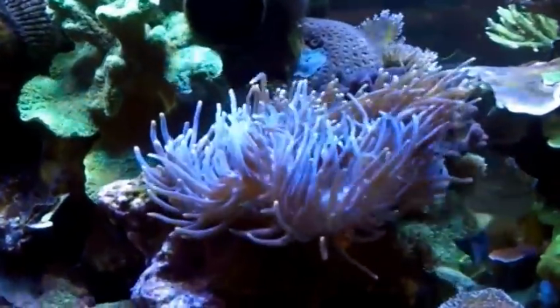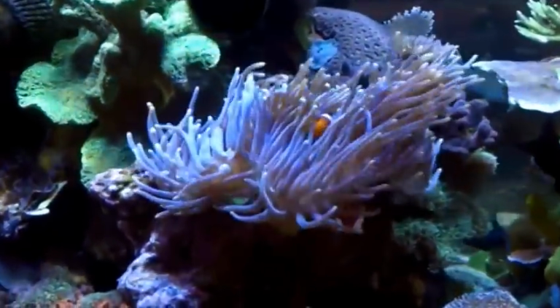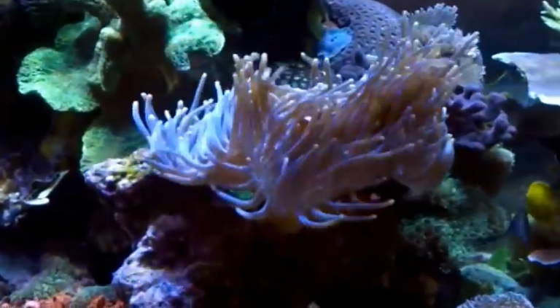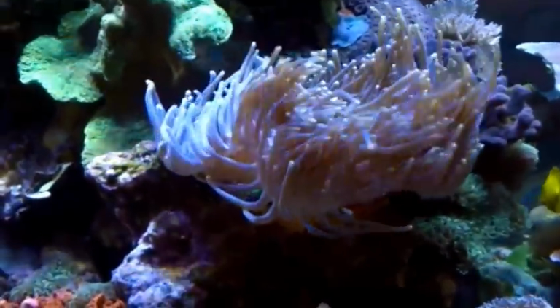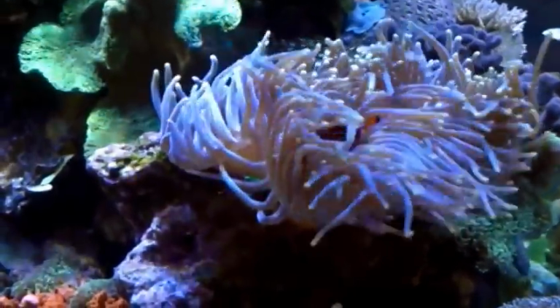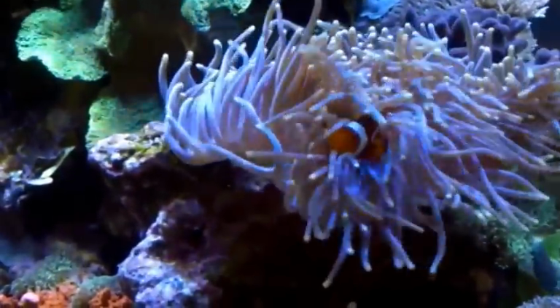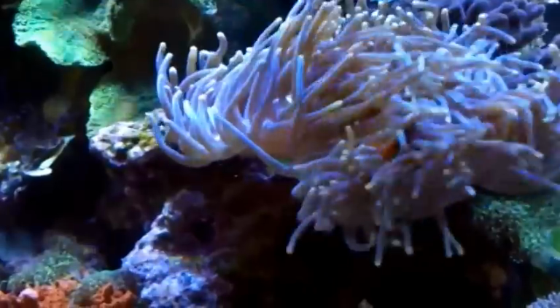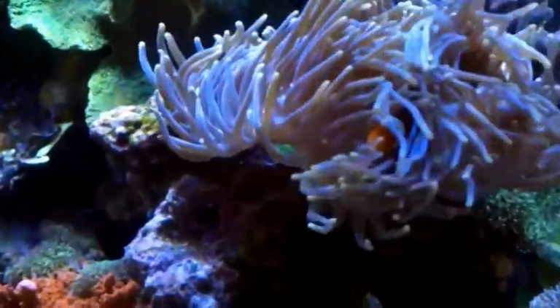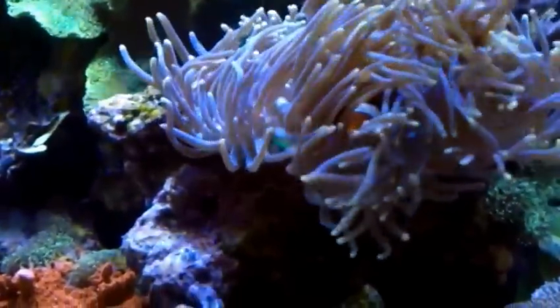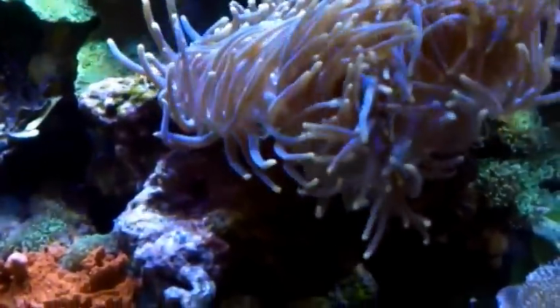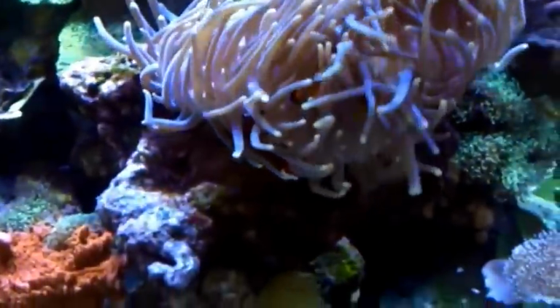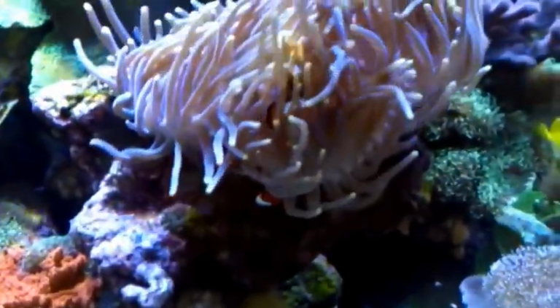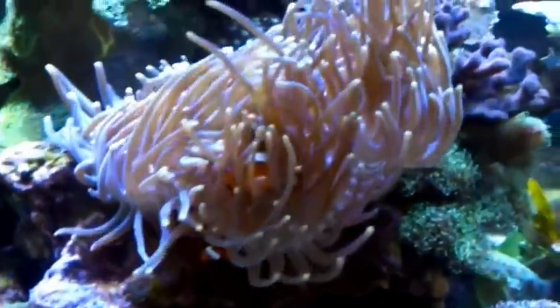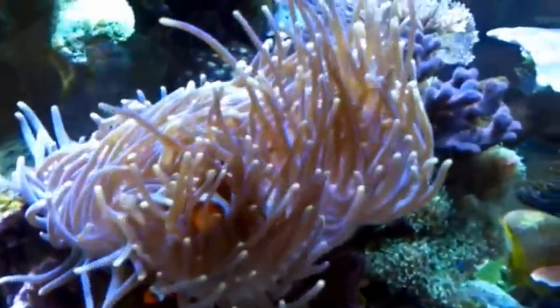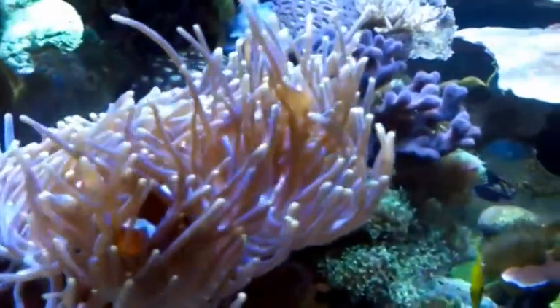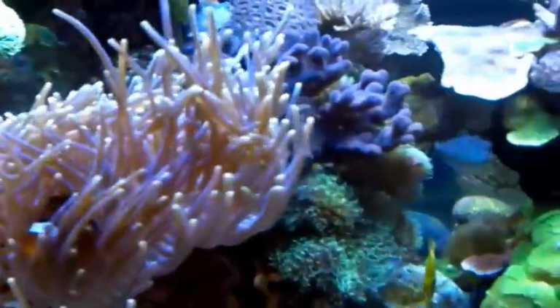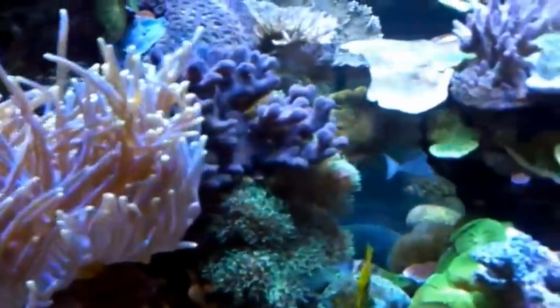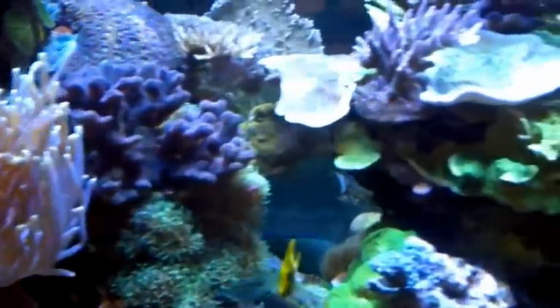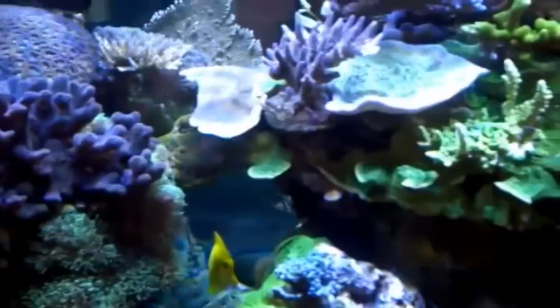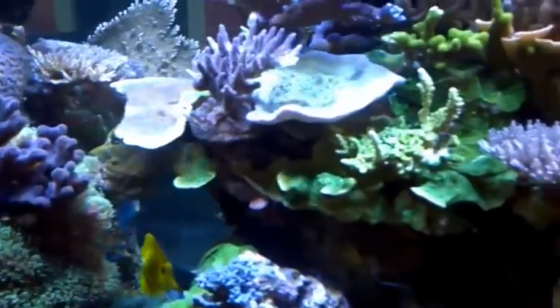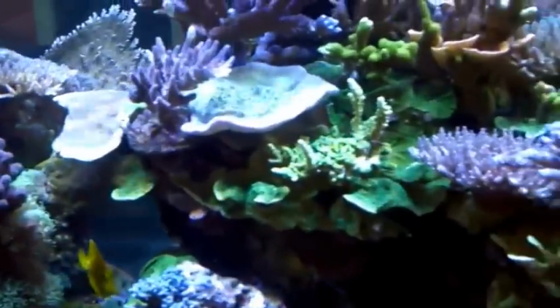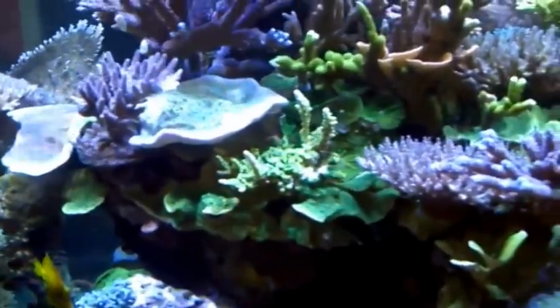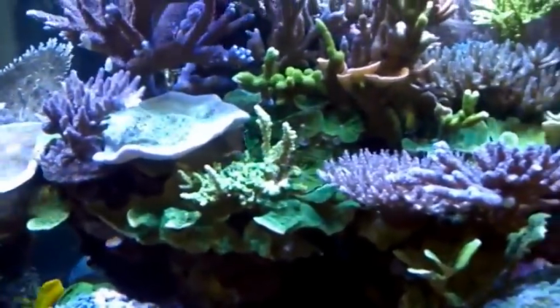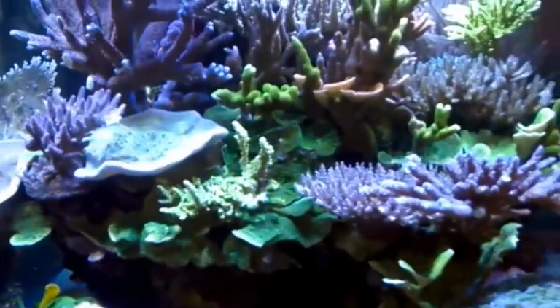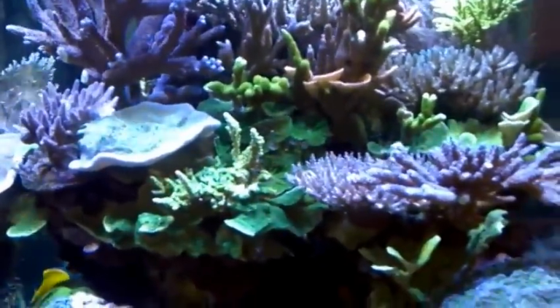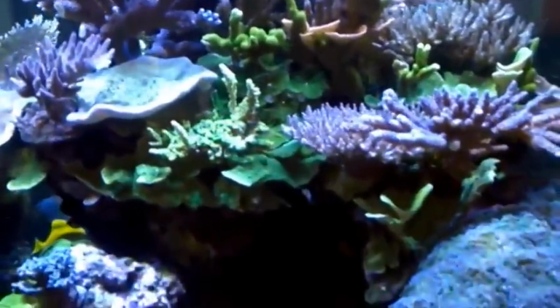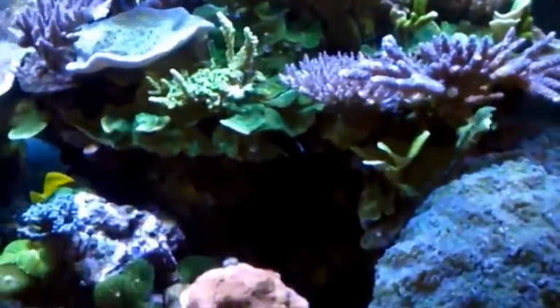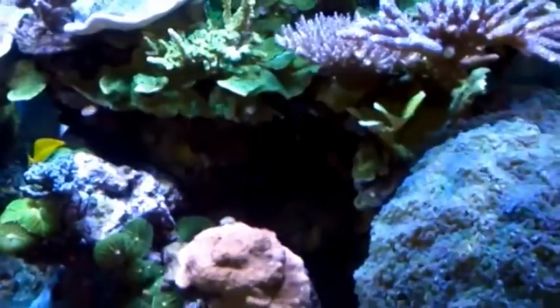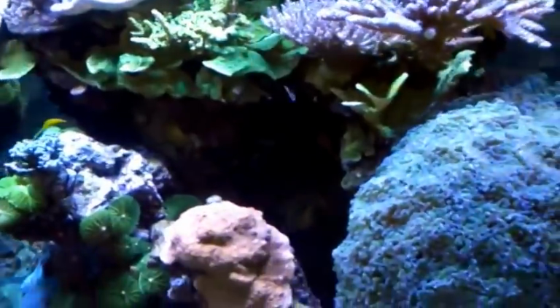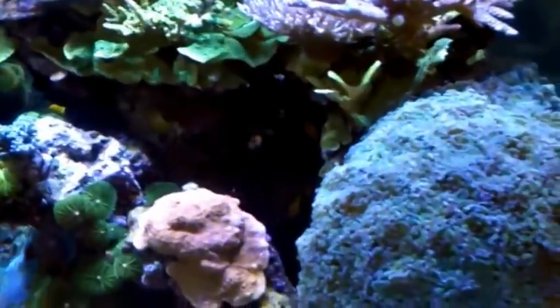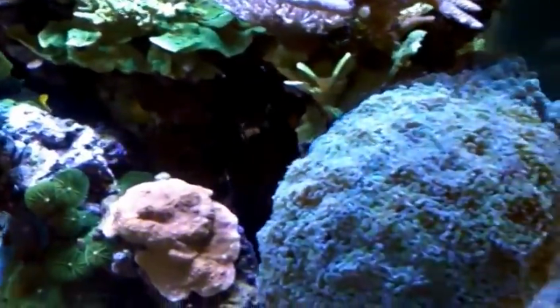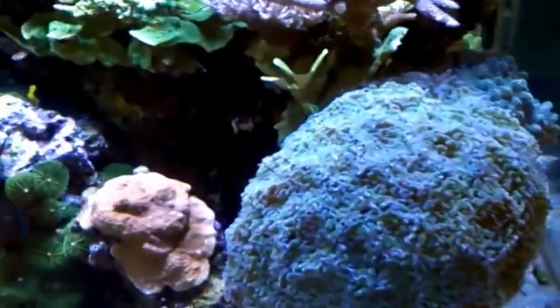This anemone has grown really well, and the clownfish lay eggs all the time. I've started to frag some things.